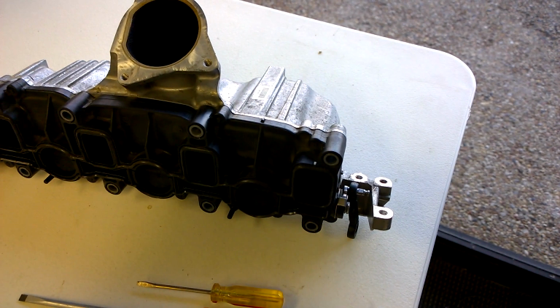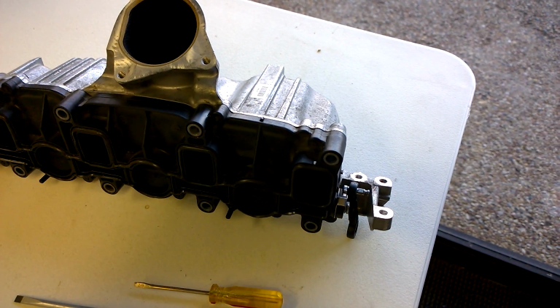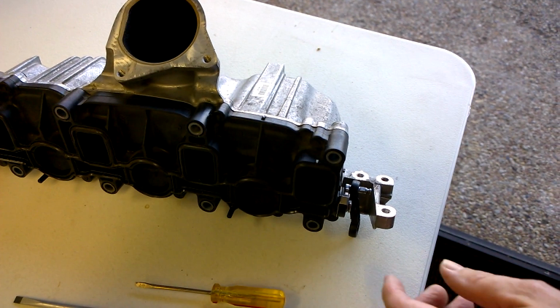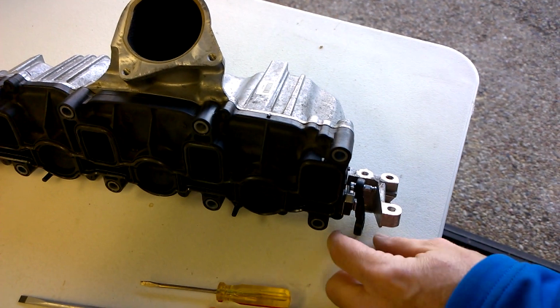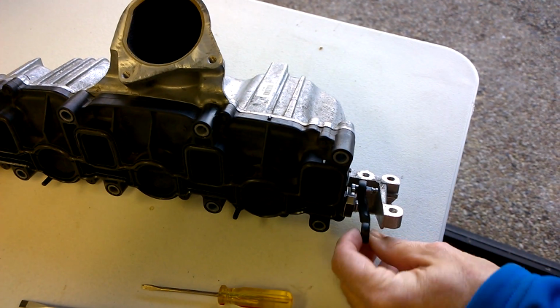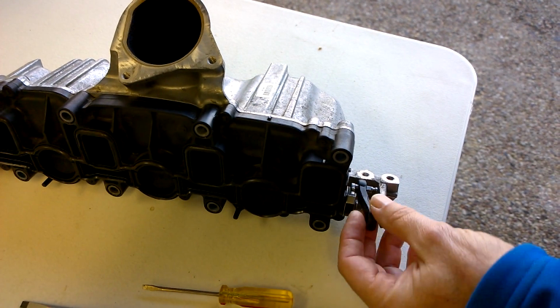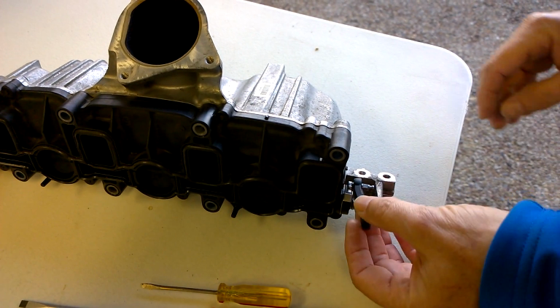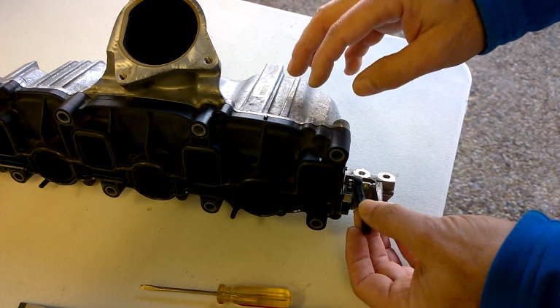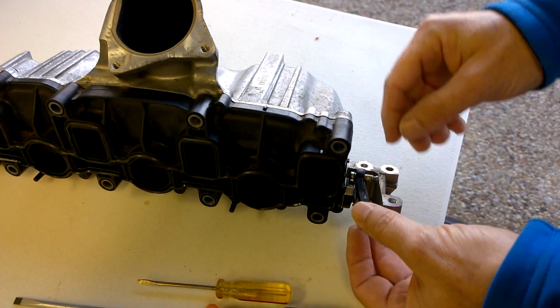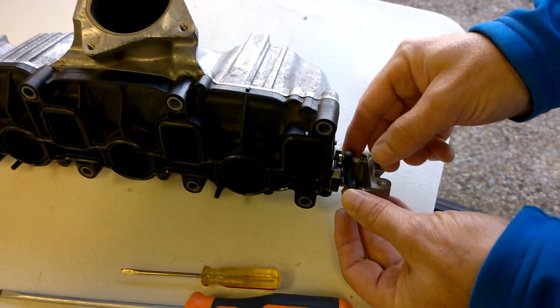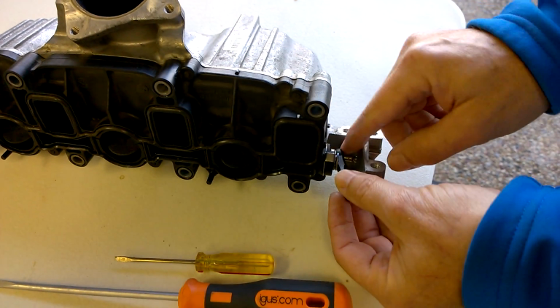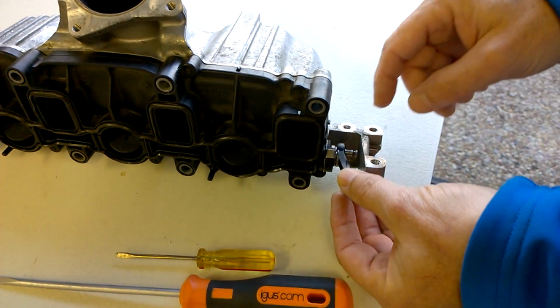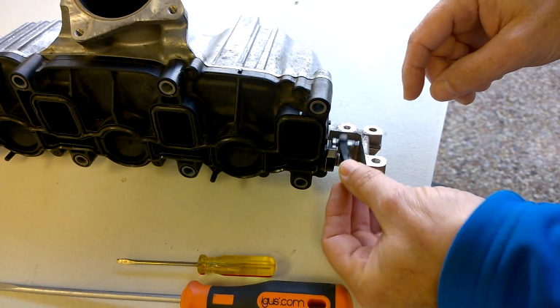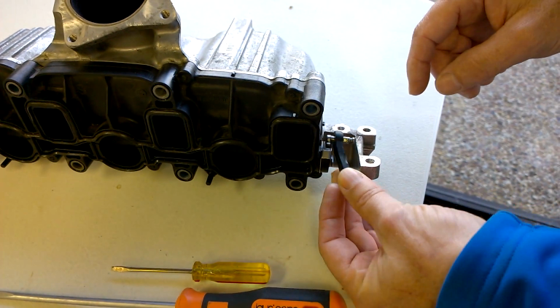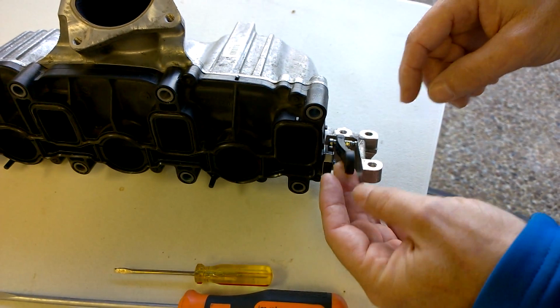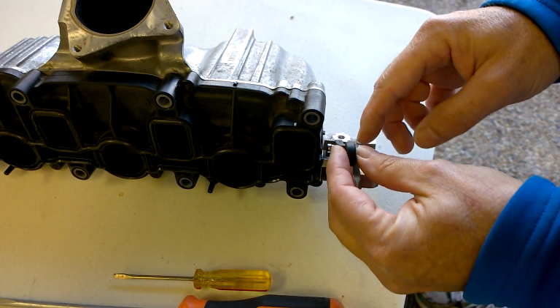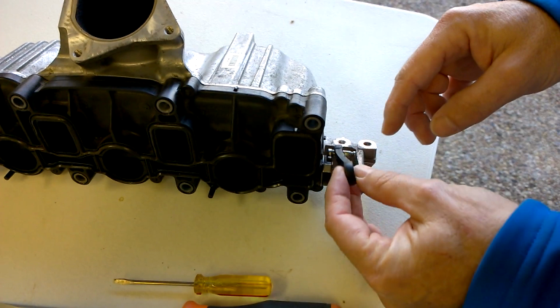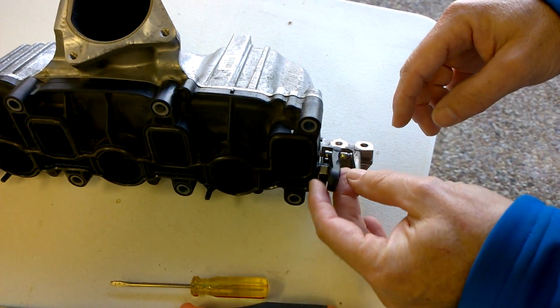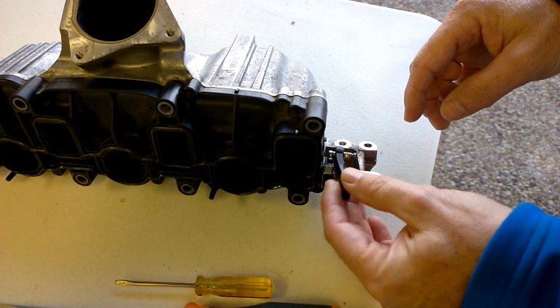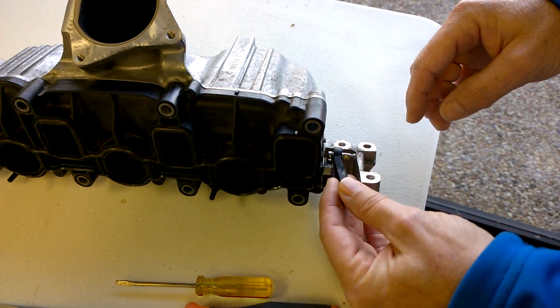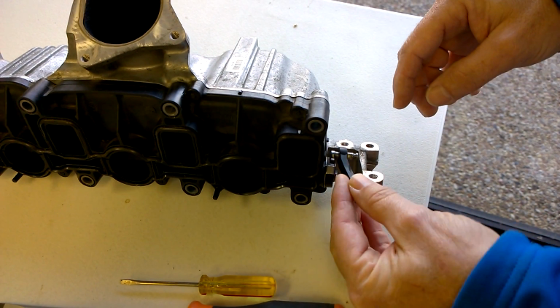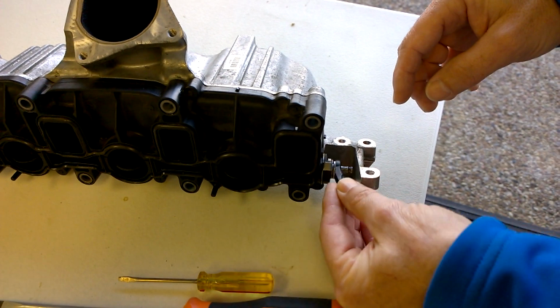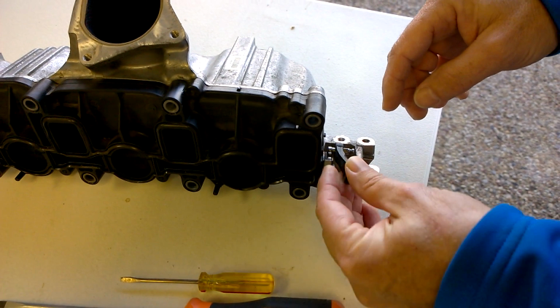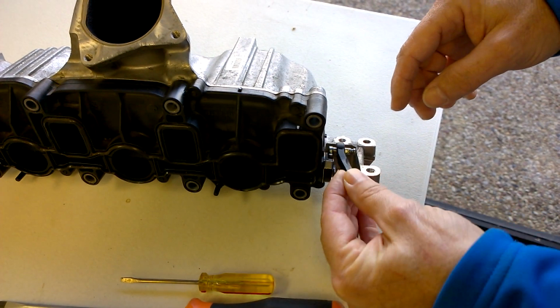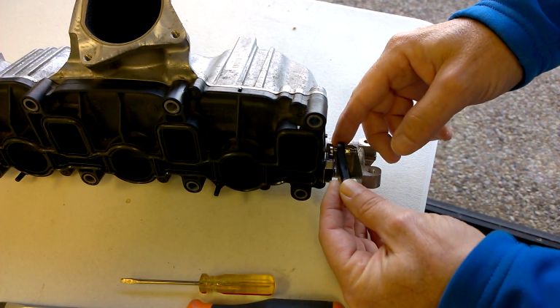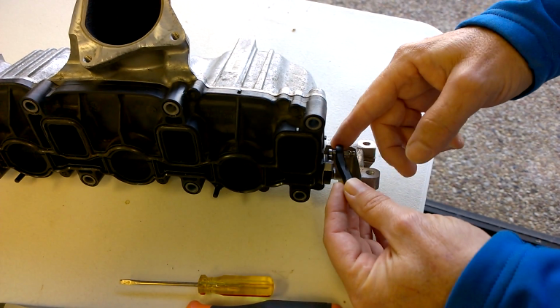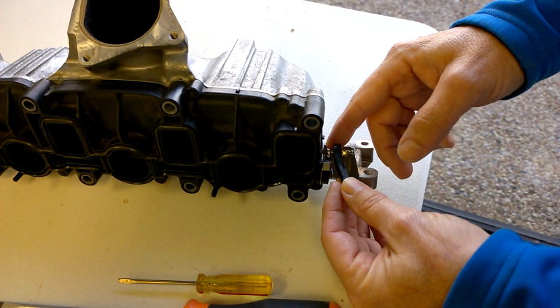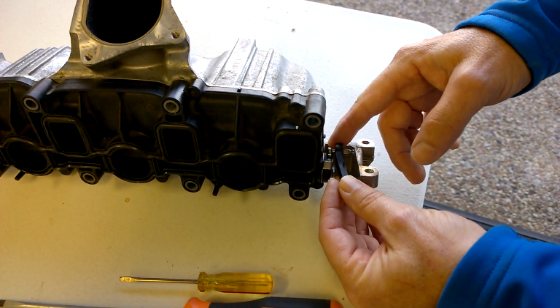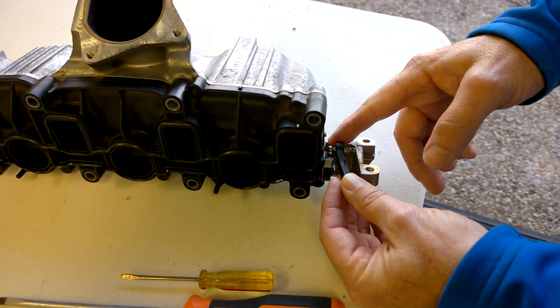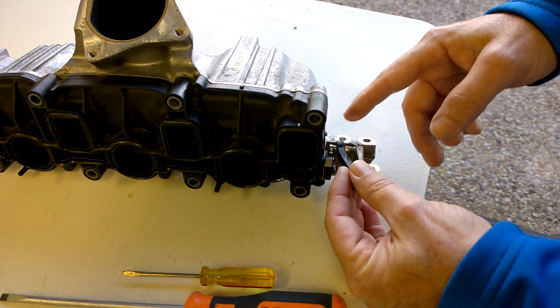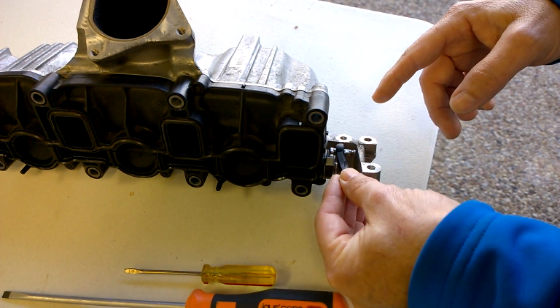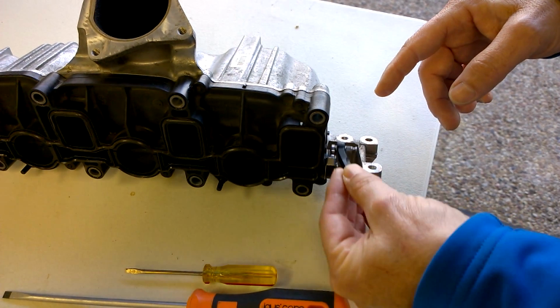Hey, this is Jim with Diesel Geek. I'm going to show you the butterfly operation with a little butterfly lever. This is the linkage rod that goes to the V157 motor. You can see this one's well worn and pretty loose on here. It doesn't pop off, but it's still pretty loose.